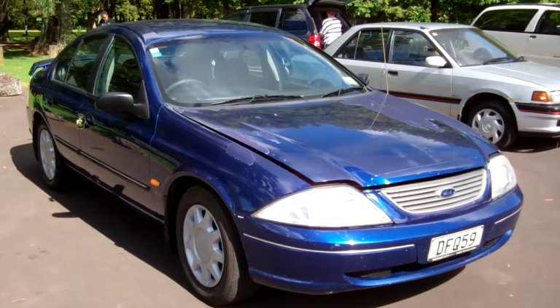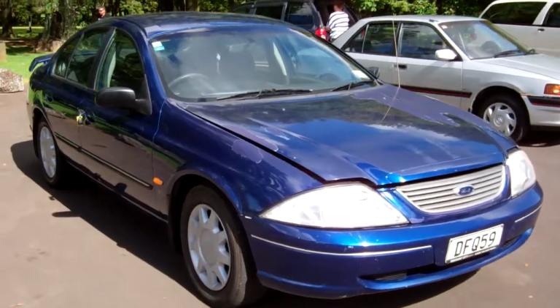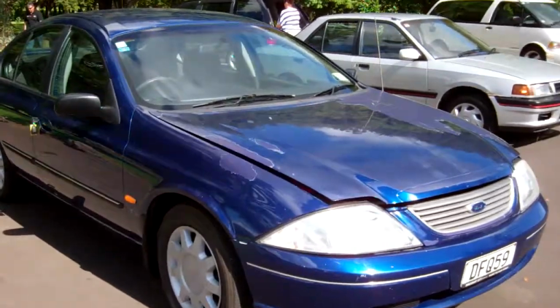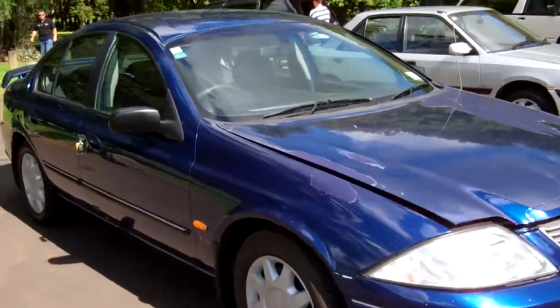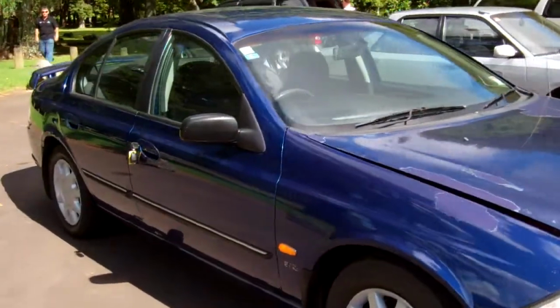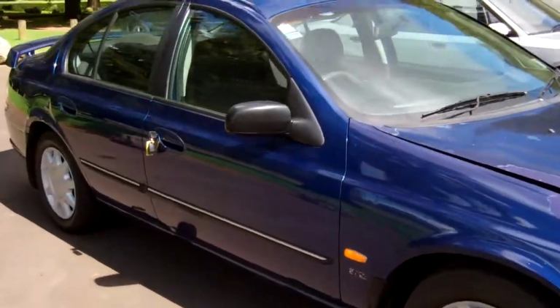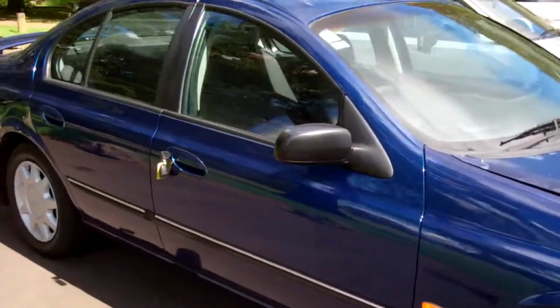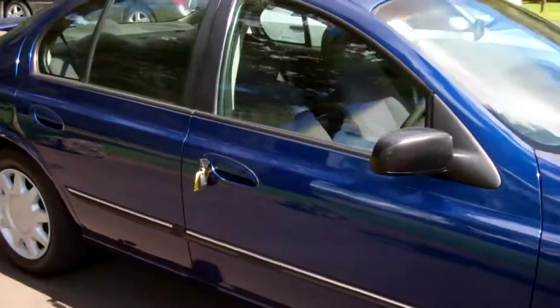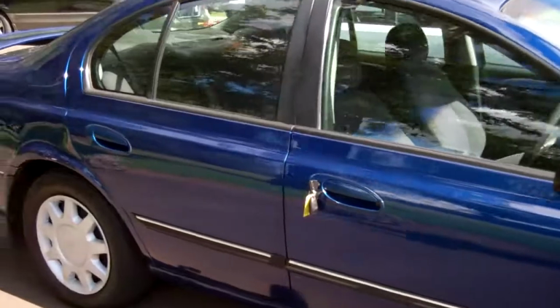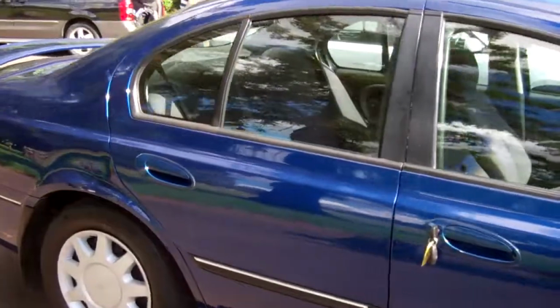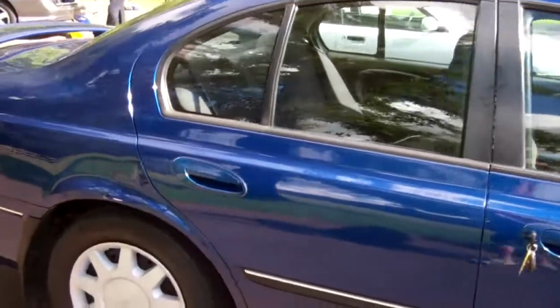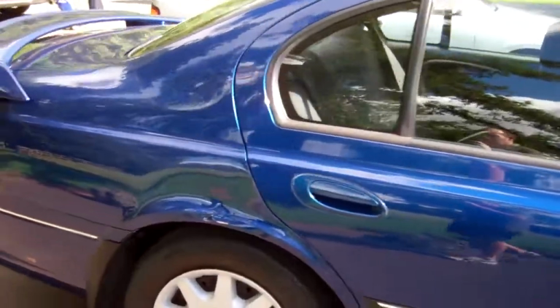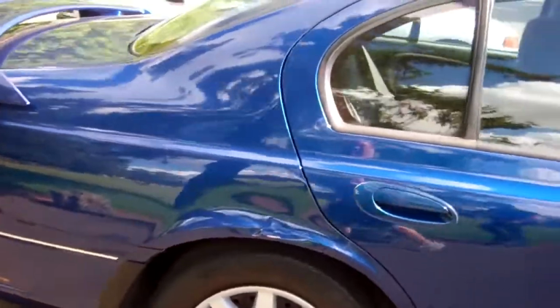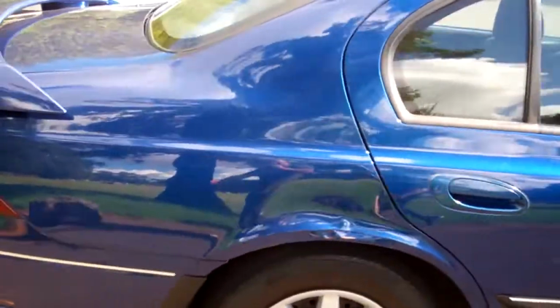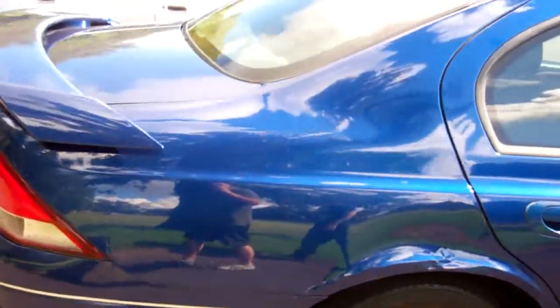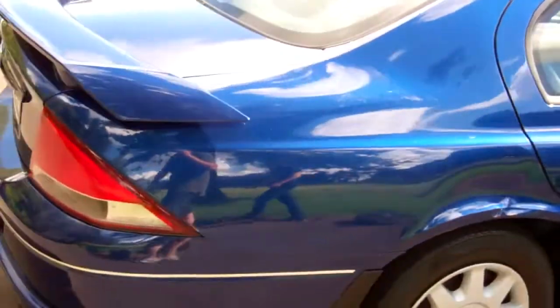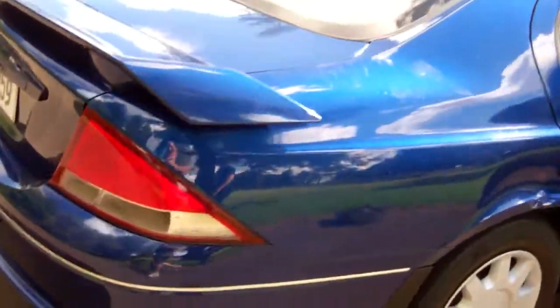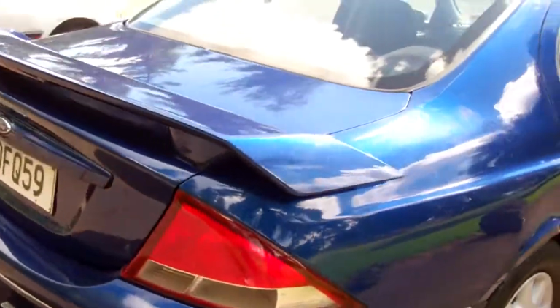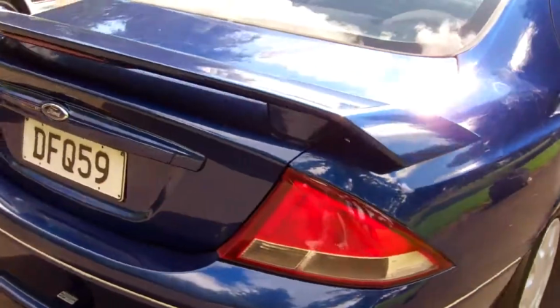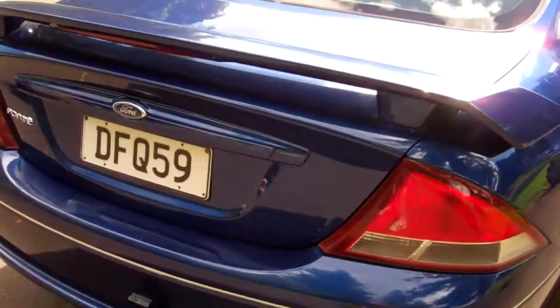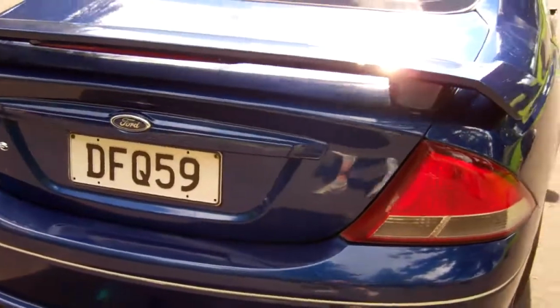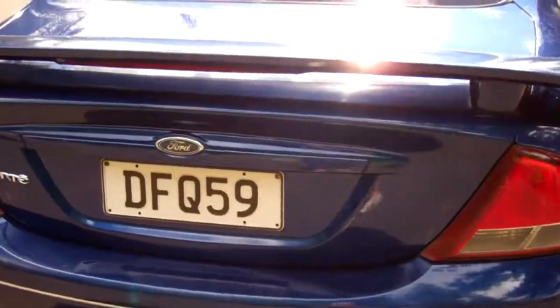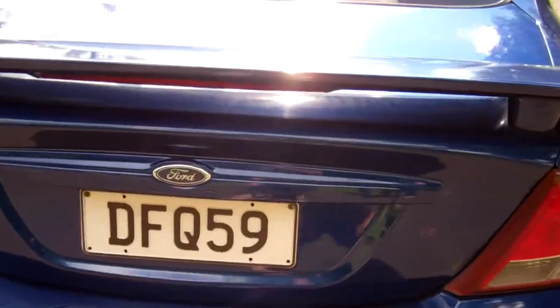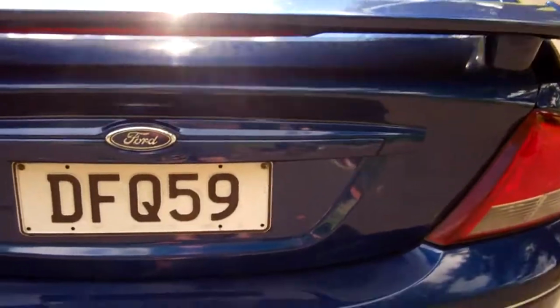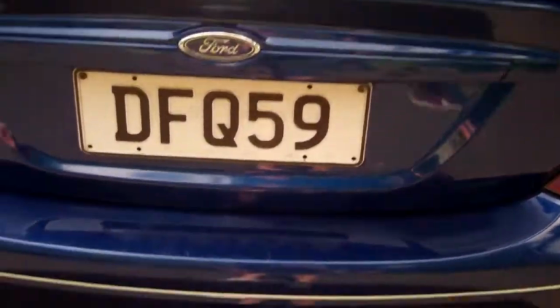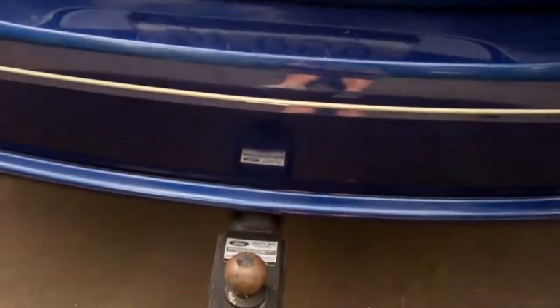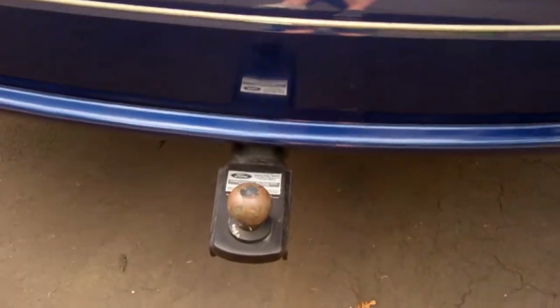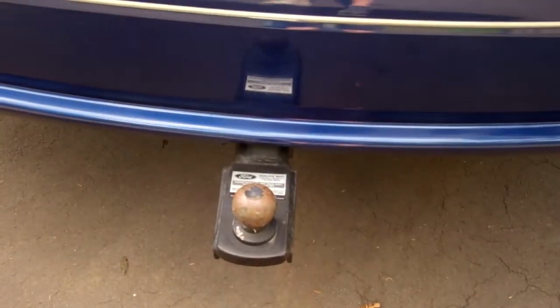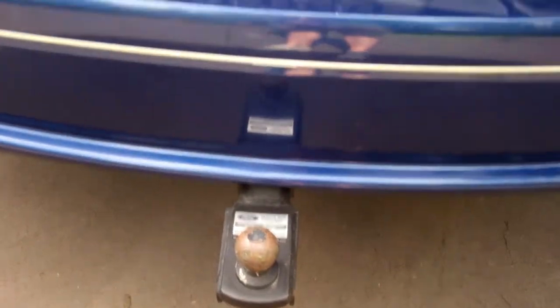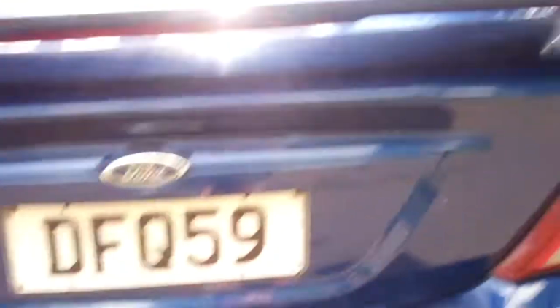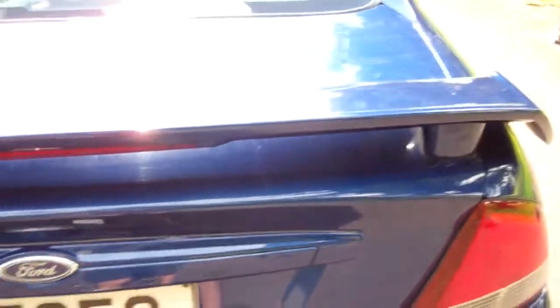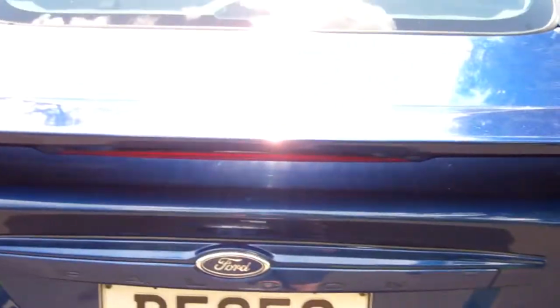Hi, this is Dan from Cash4Cars. What you're looking at is our latest vehicle to go on the internet in an auction. This is a year 2000 Ford Falcon Forte — always a popular family sedan. You can see there it's got a tow bar and rear spoiler.